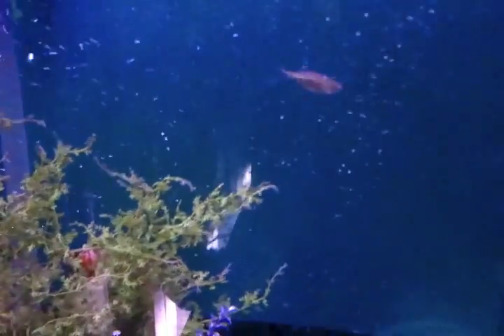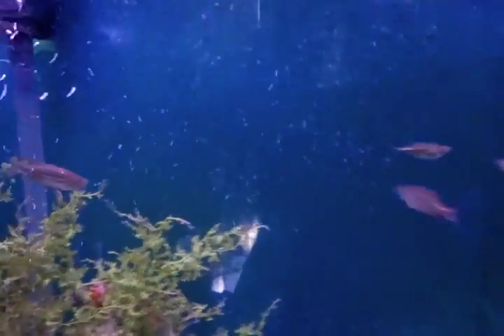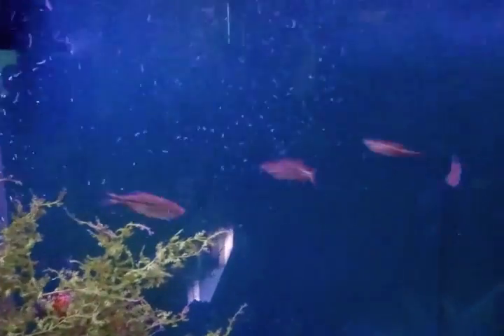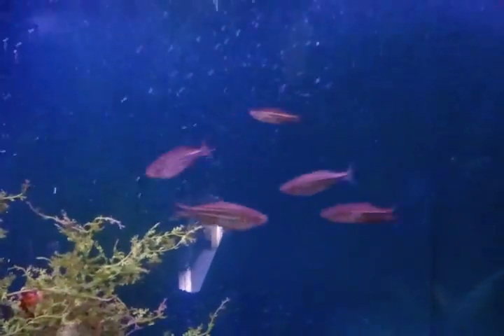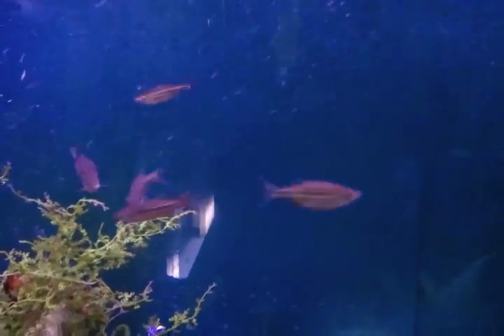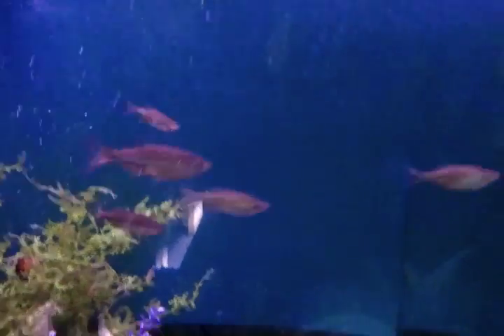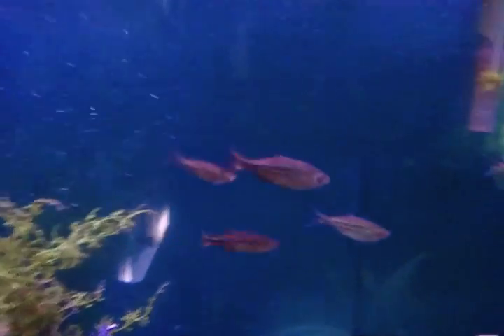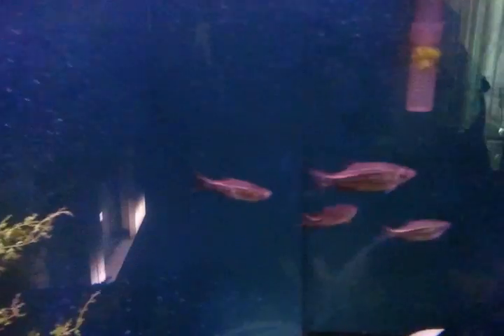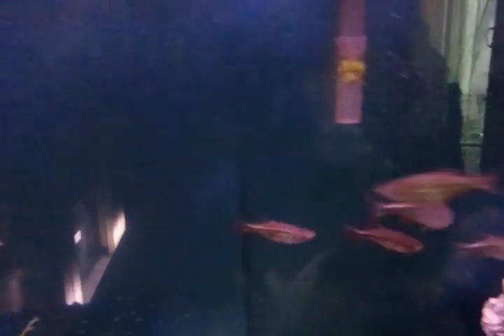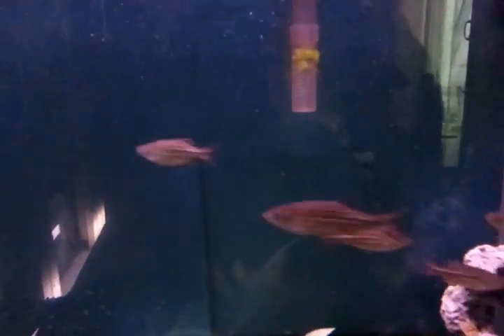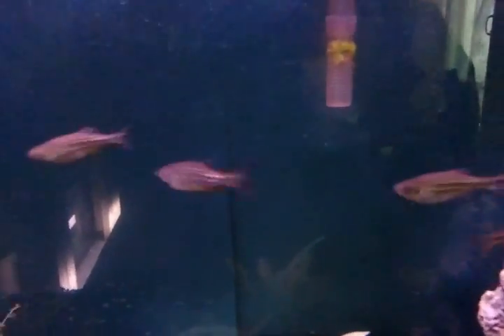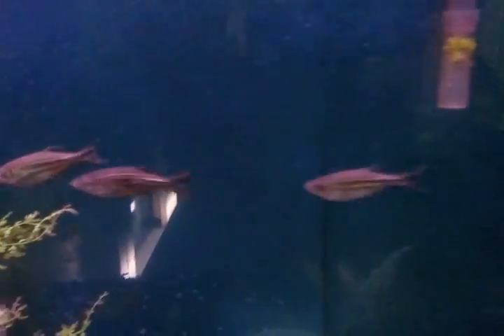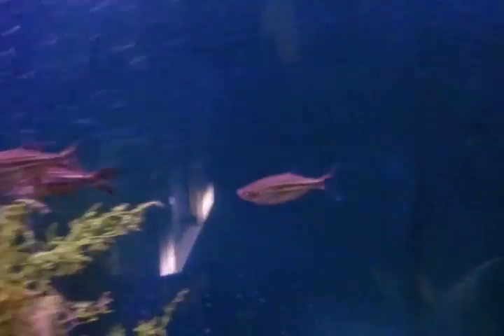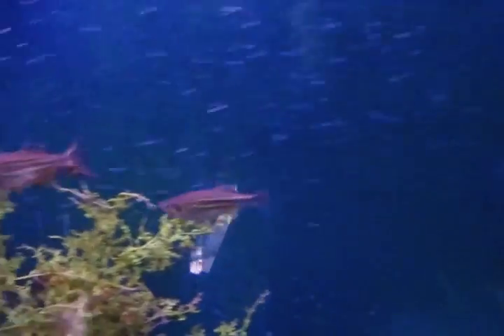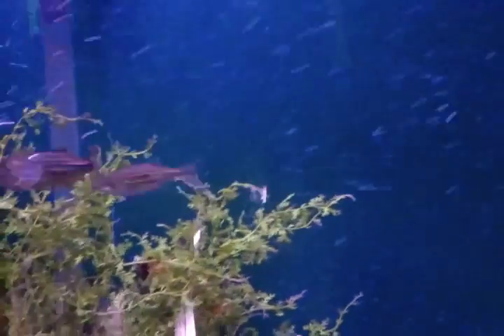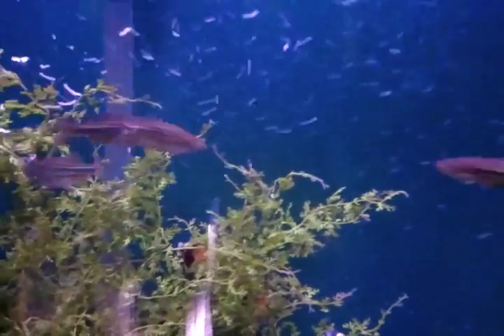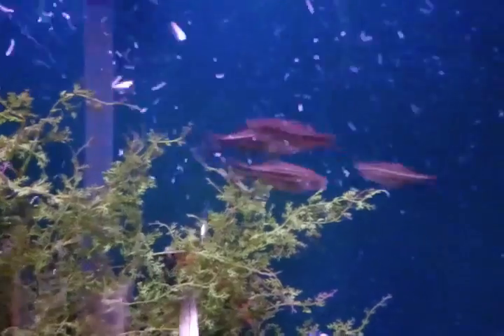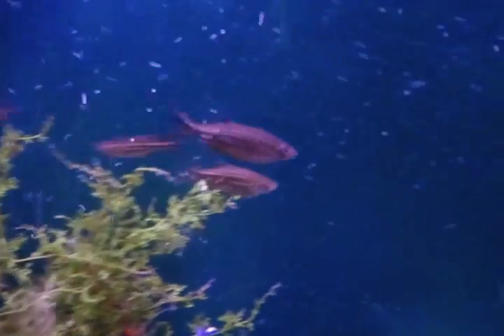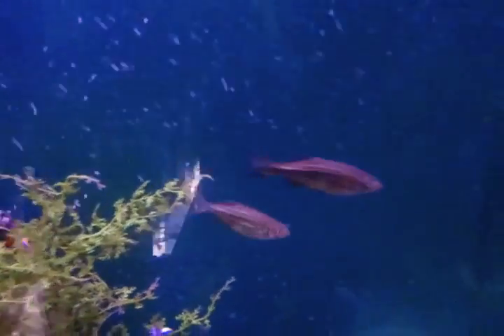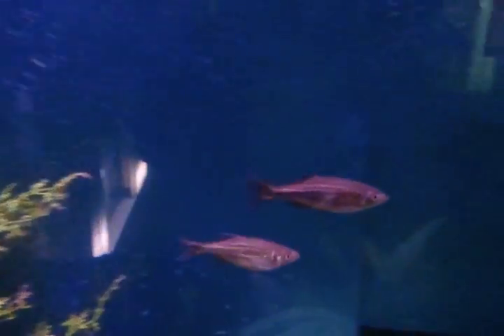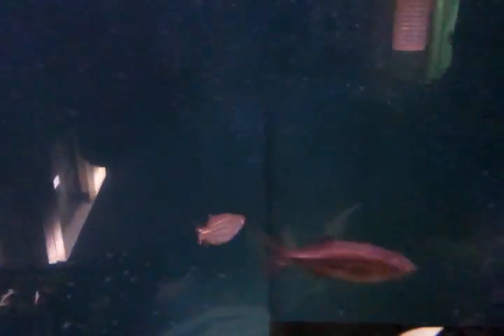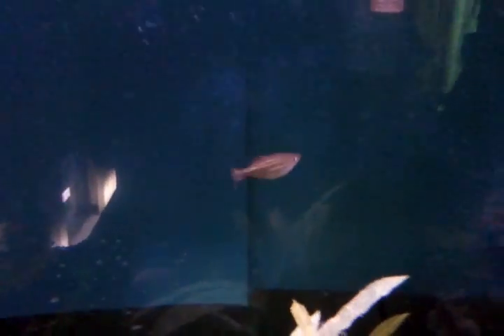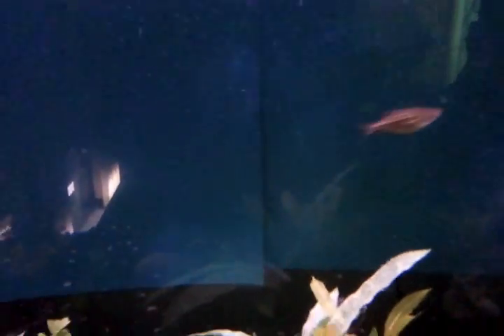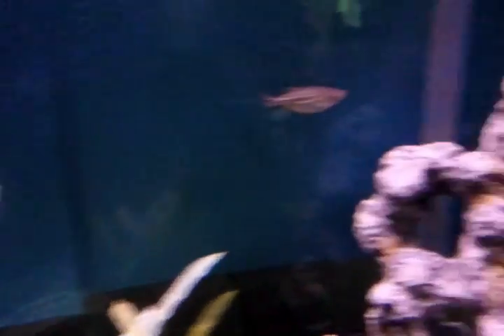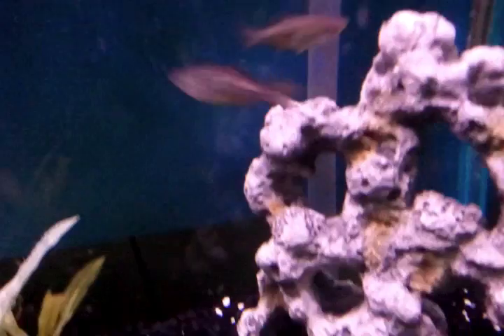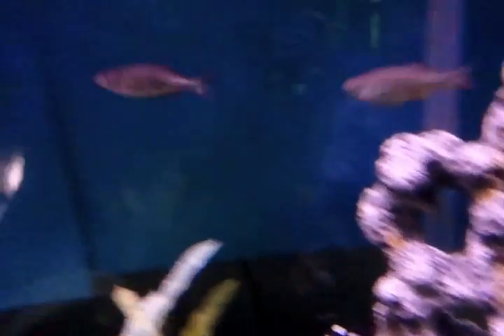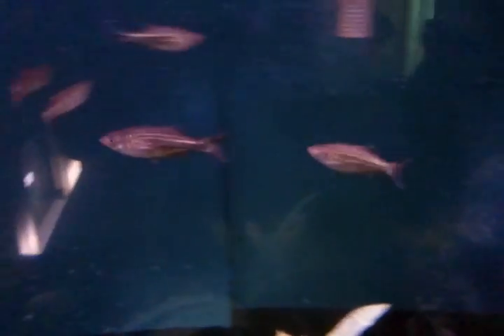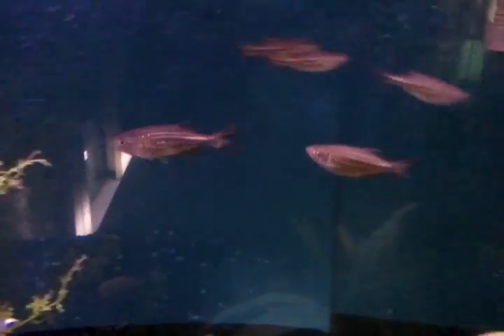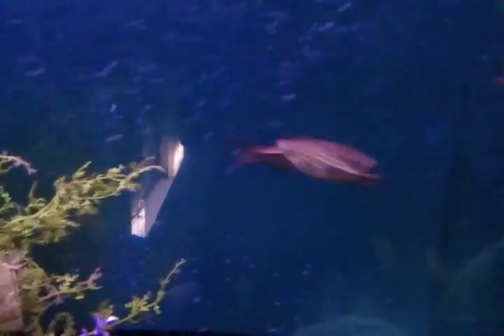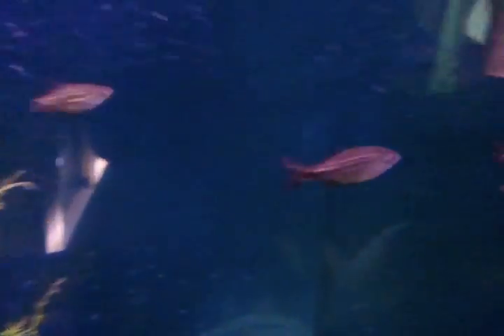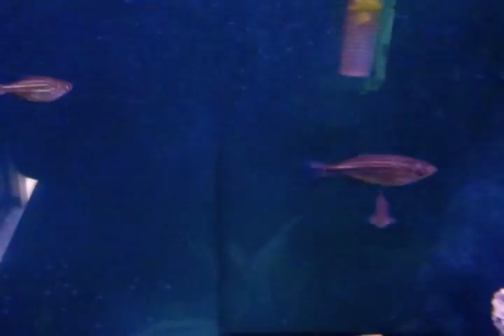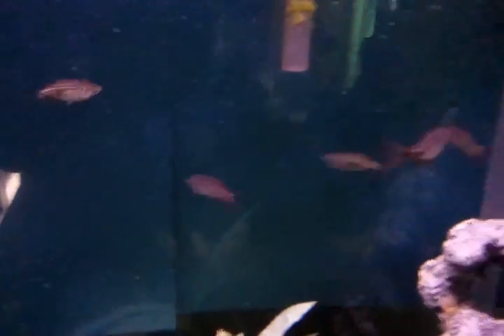I'll show you the 110 that has the large Danios. You can see how big this second one is in comparison to the rest of them — he's seriously like twice the size. You can kind of tell.